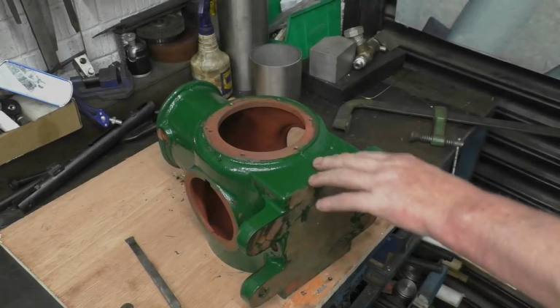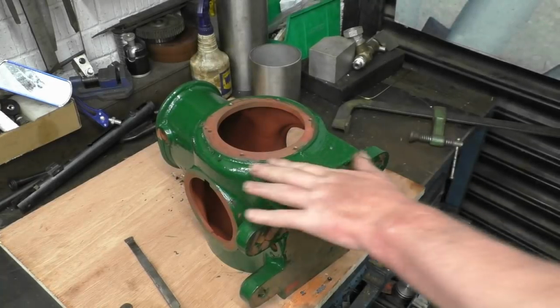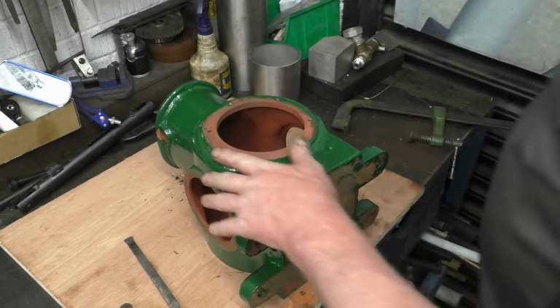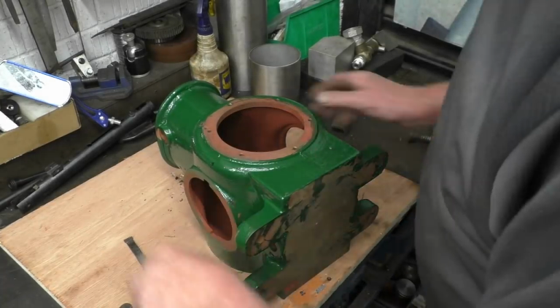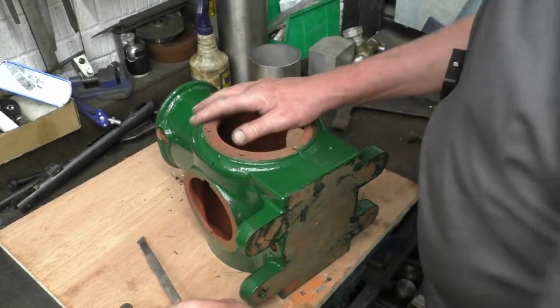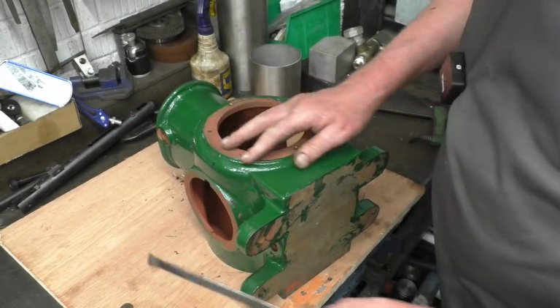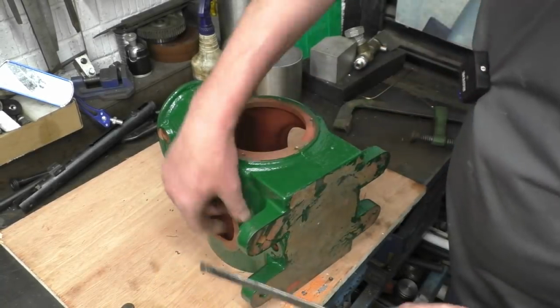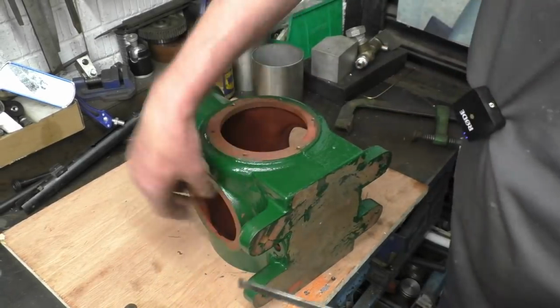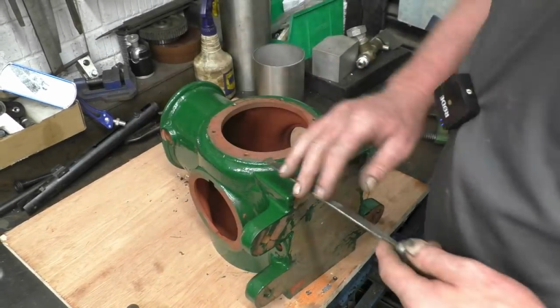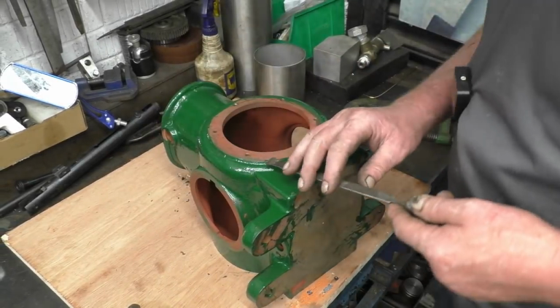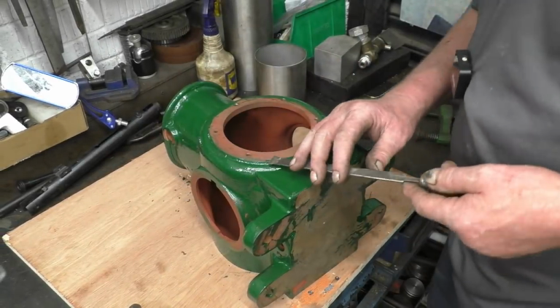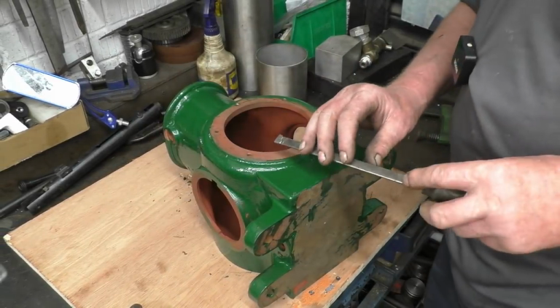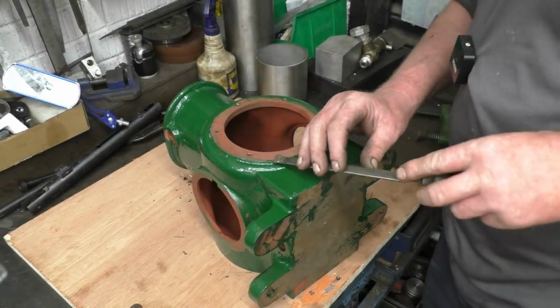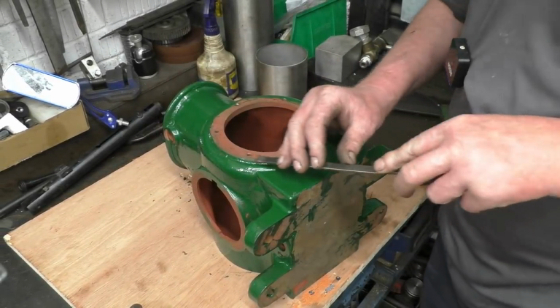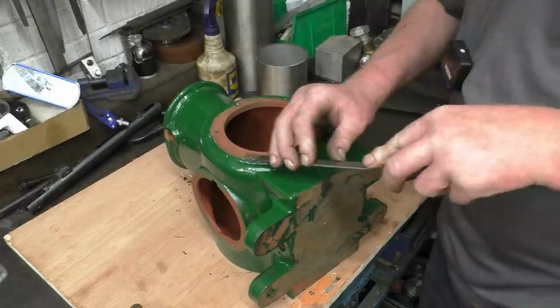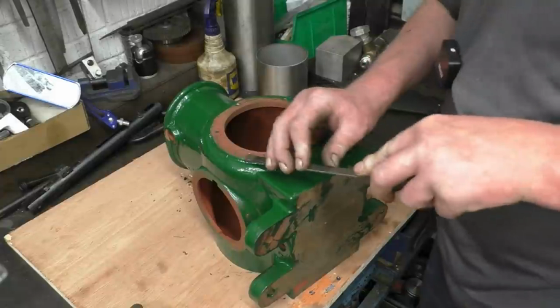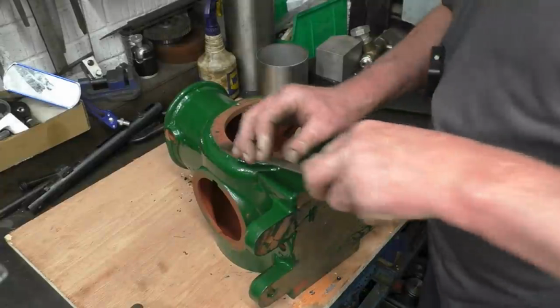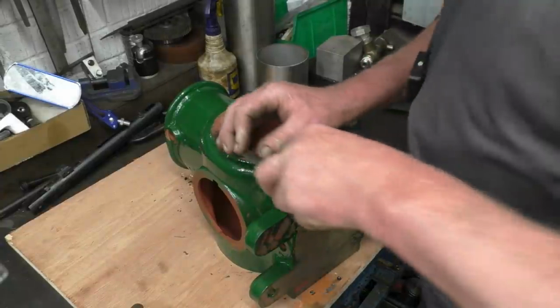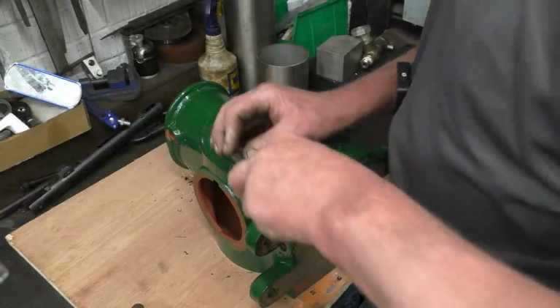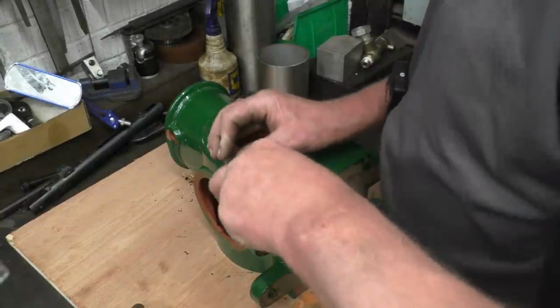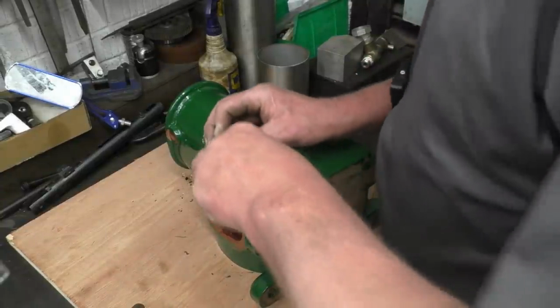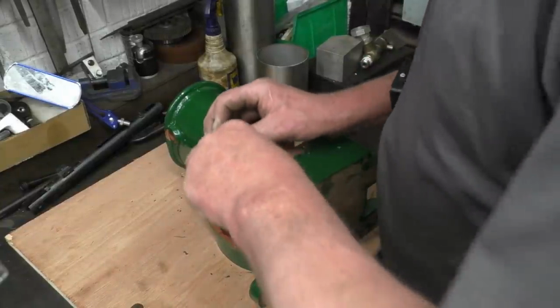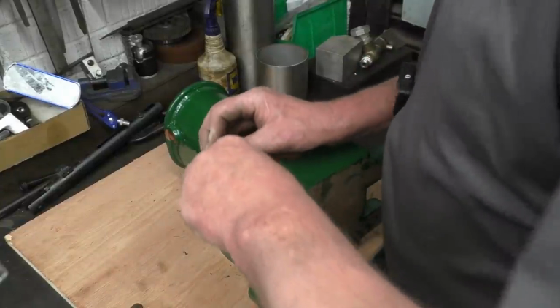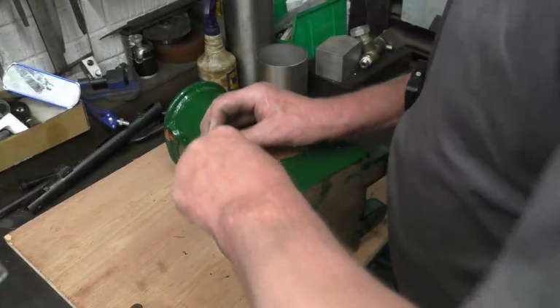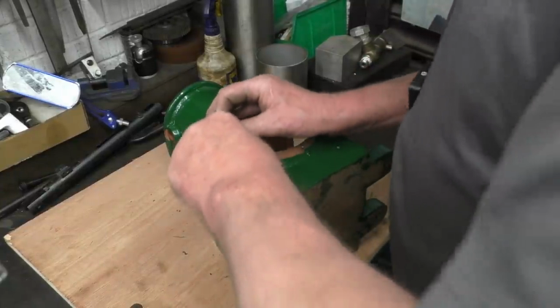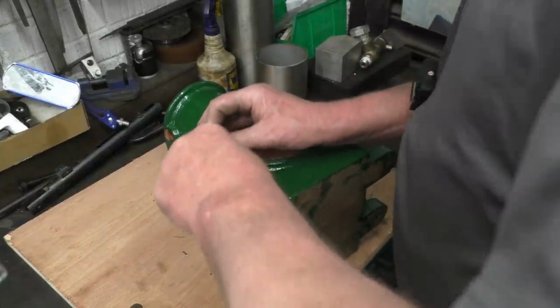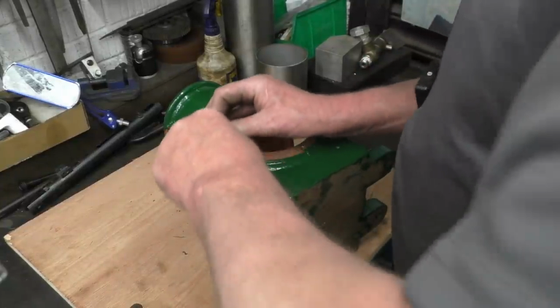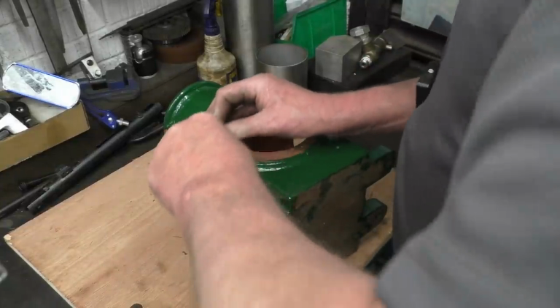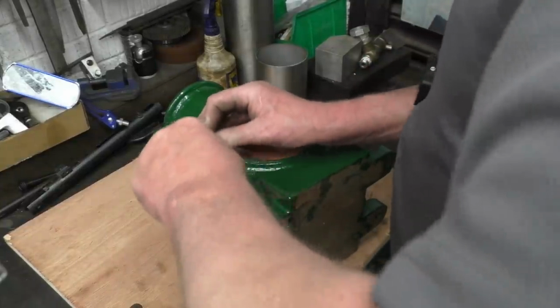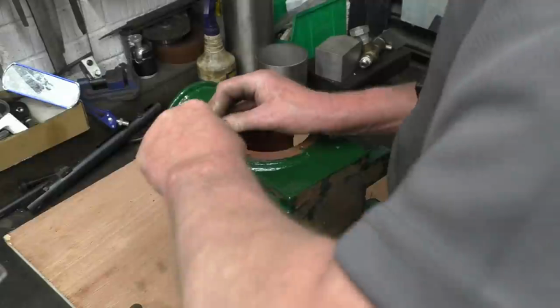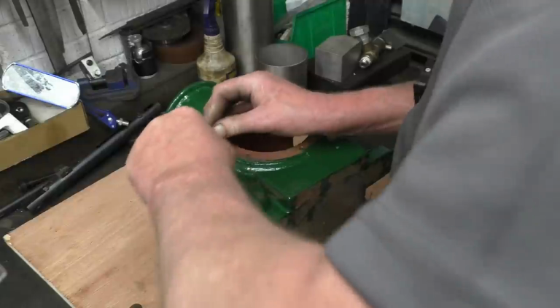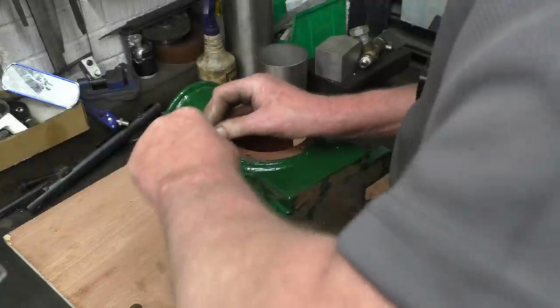This crankcase has had two coats of paint and there's still some bits I've missed. It'll only get a final coat once it's all assembled, which means the paint seeps off the gasket faces.